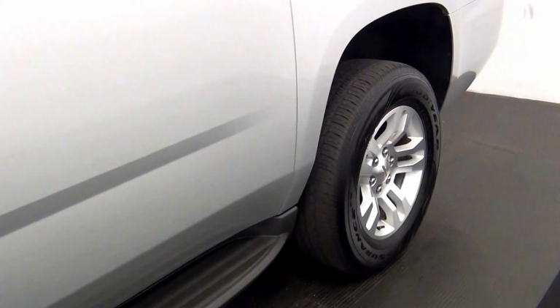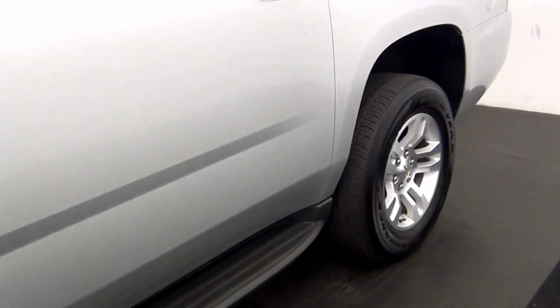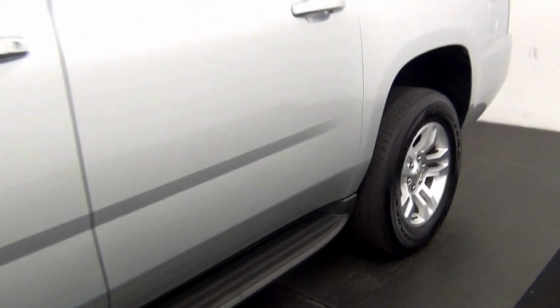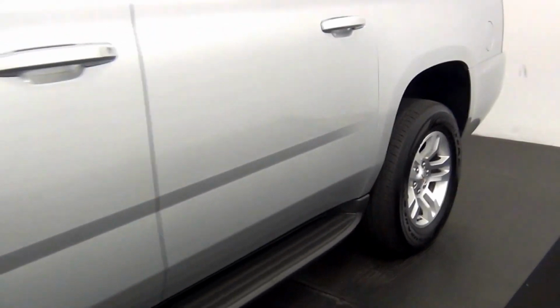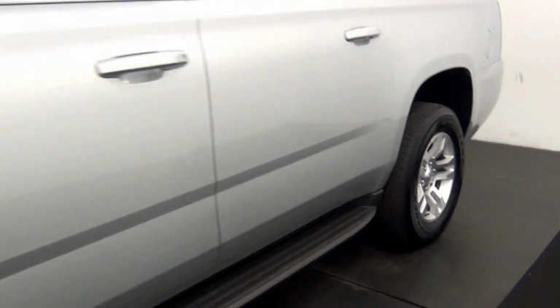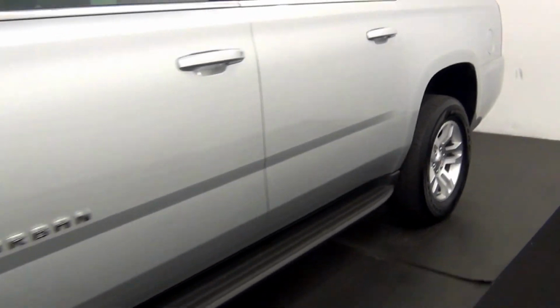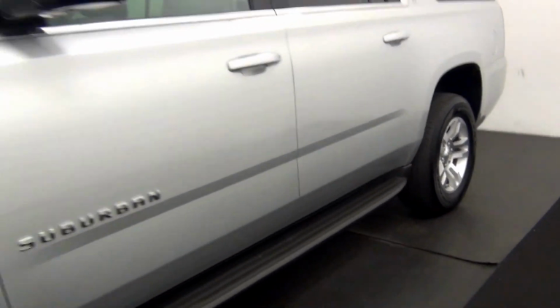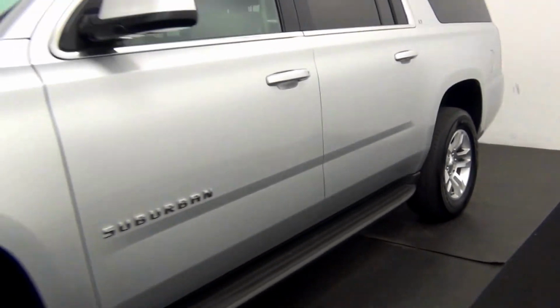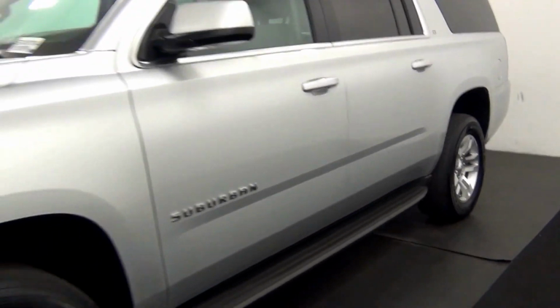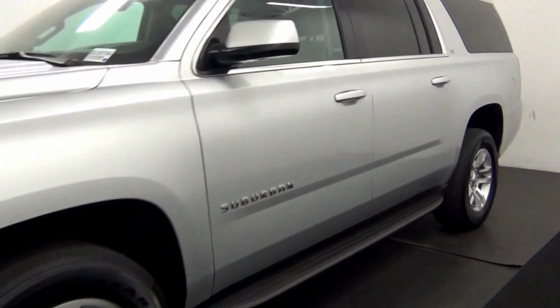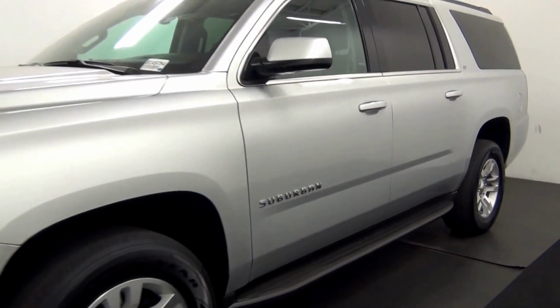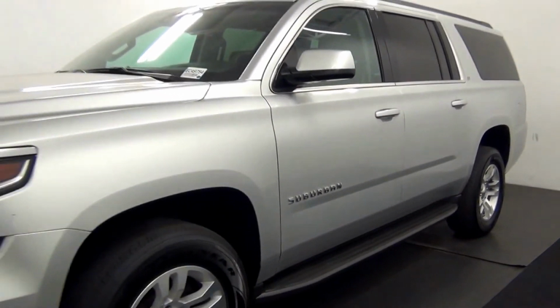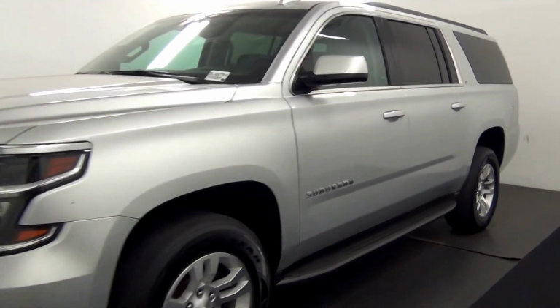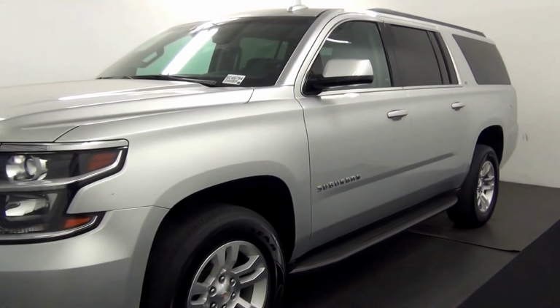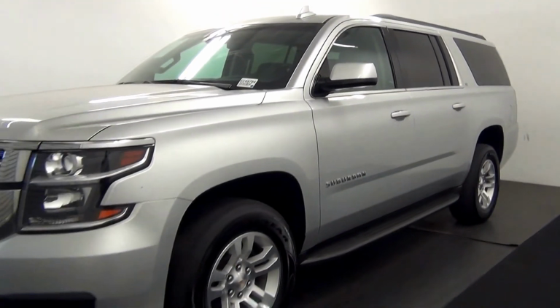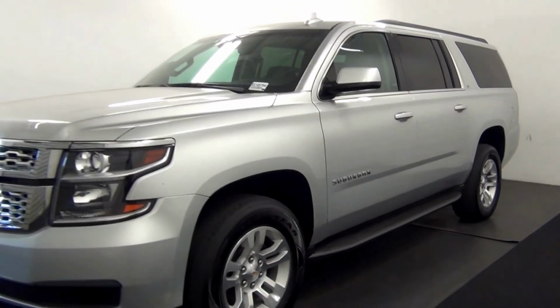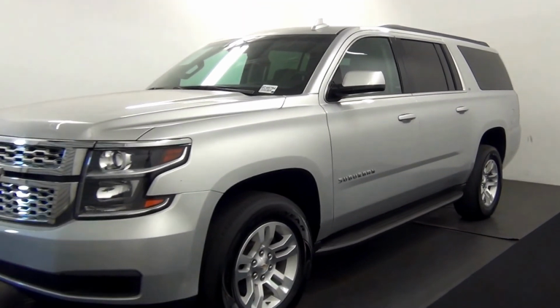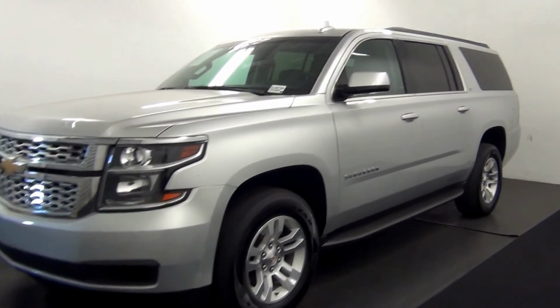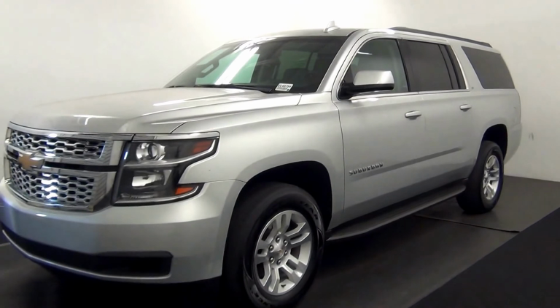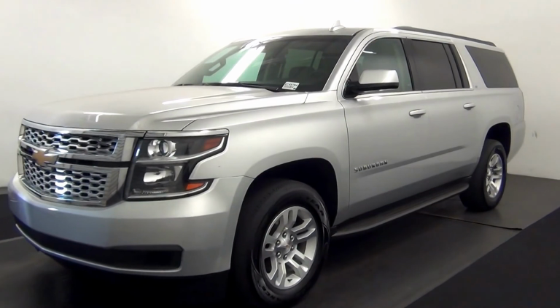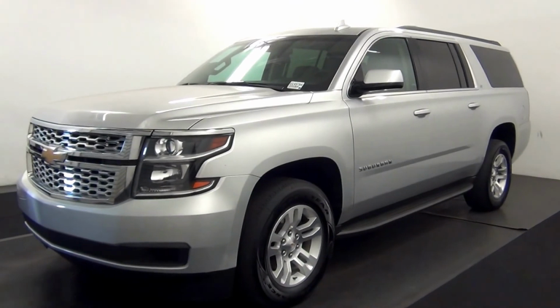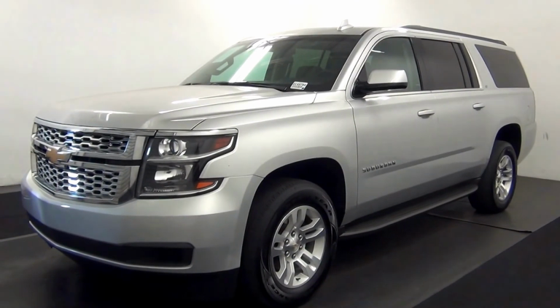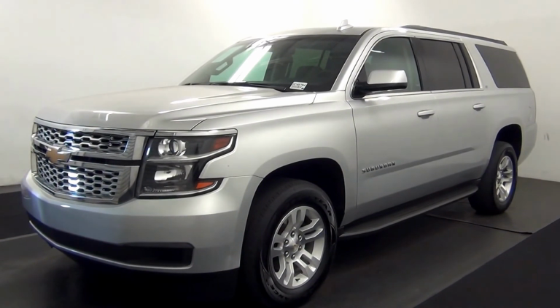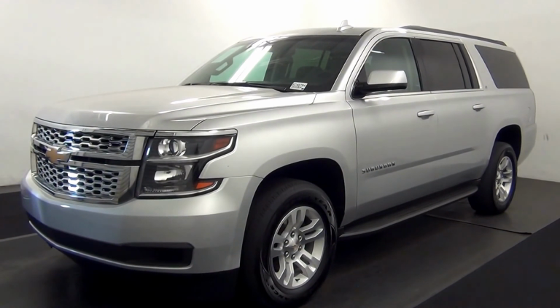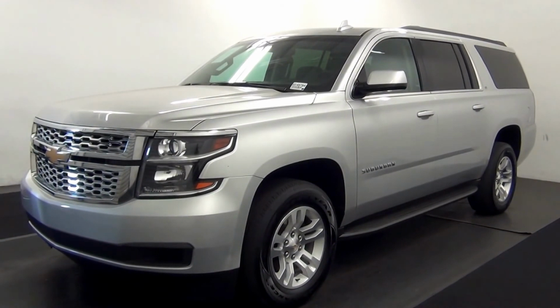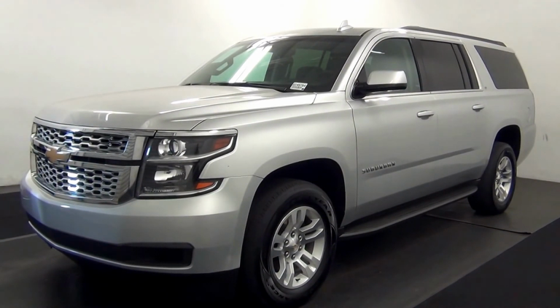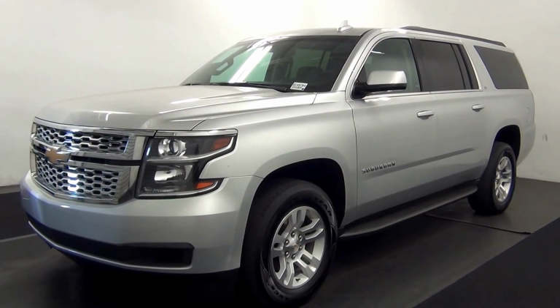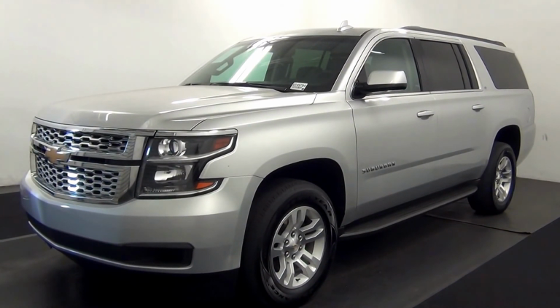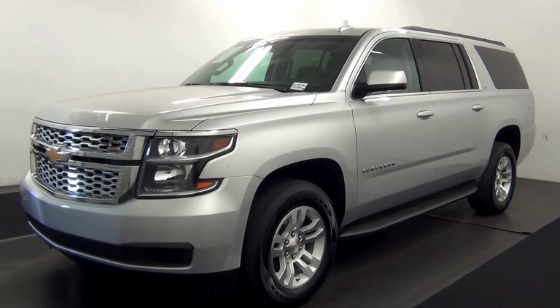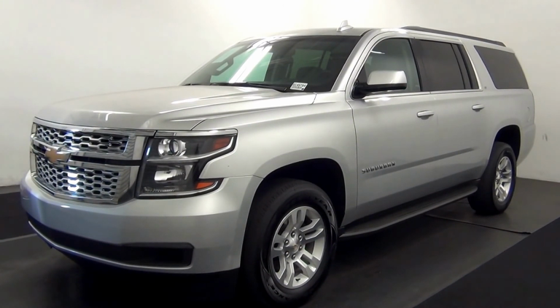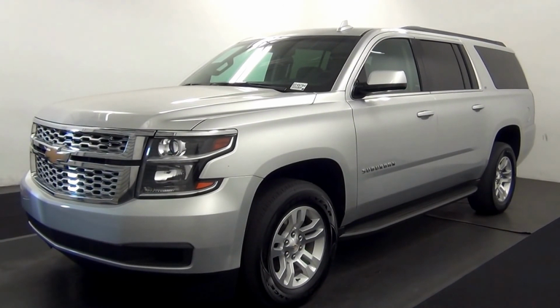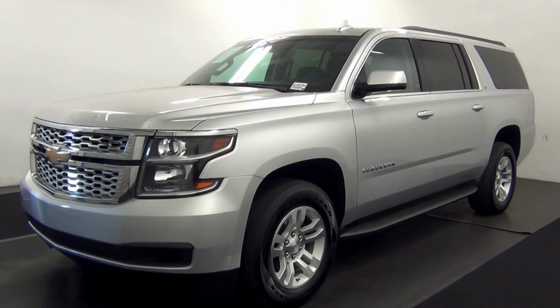And that will end the walk around the 2015 Chevy Suburban. Thank you for choosing Kennessy.